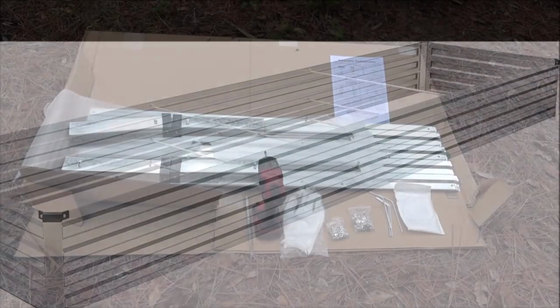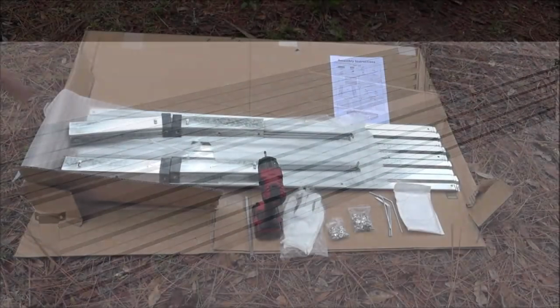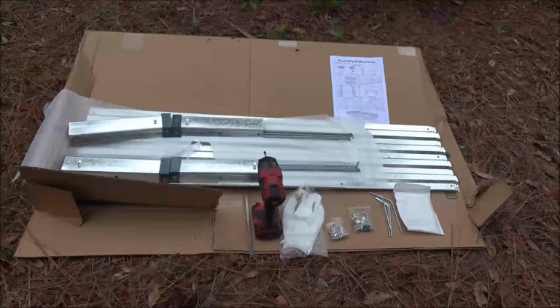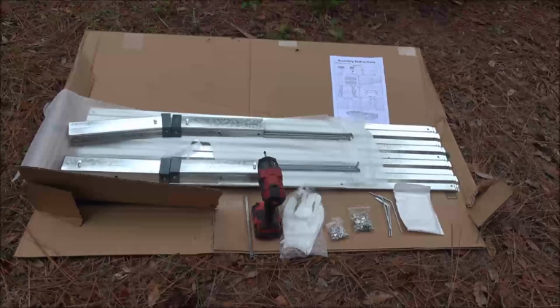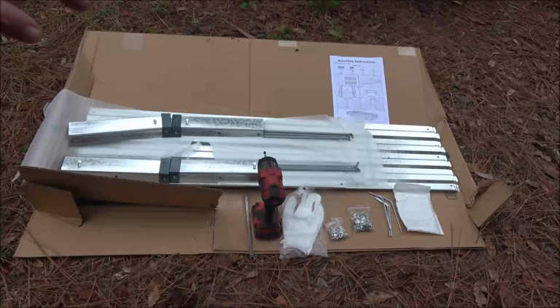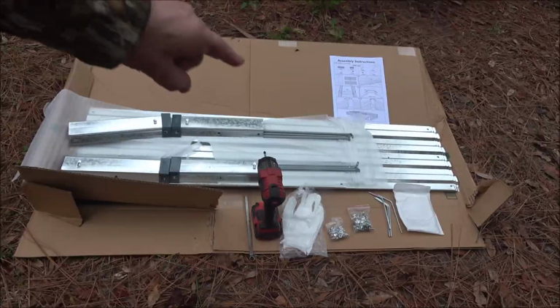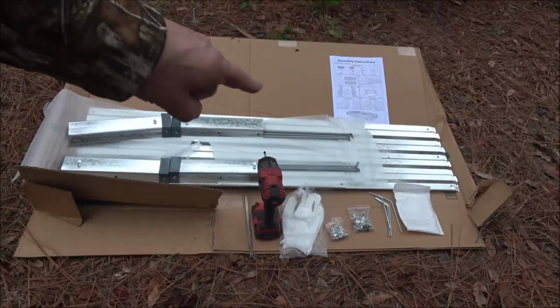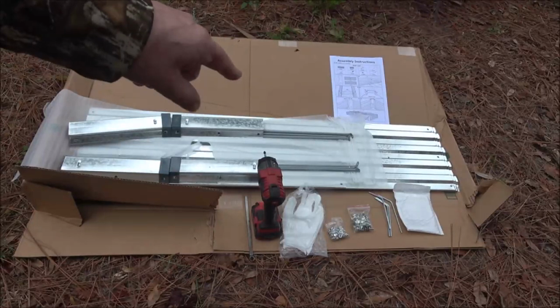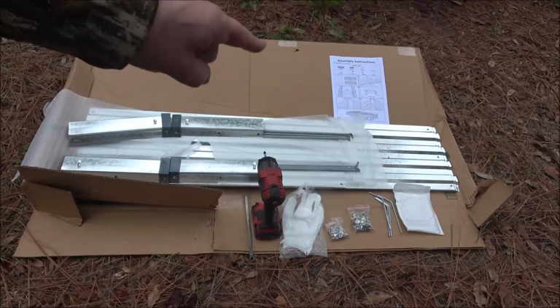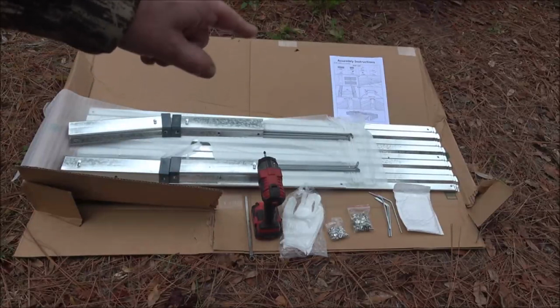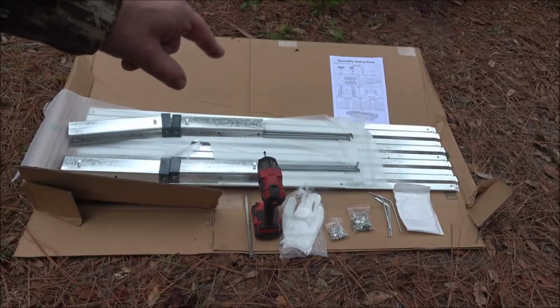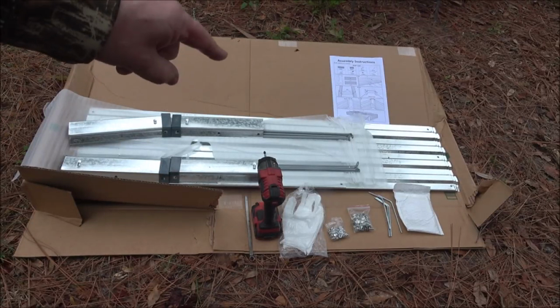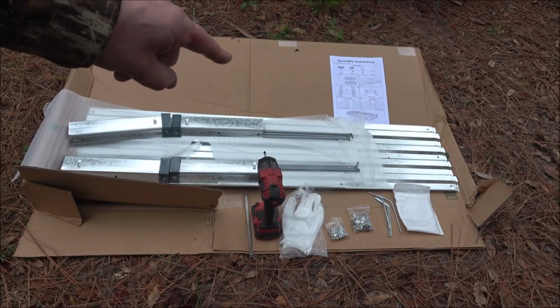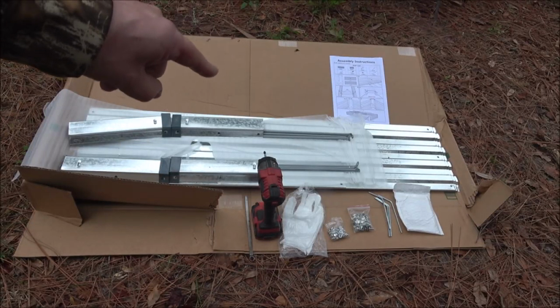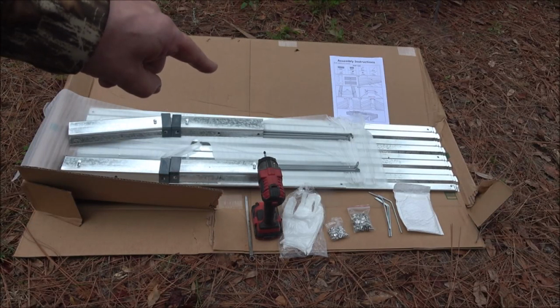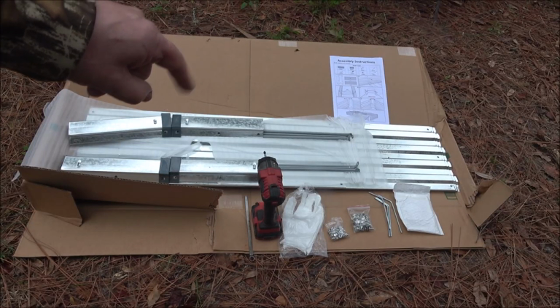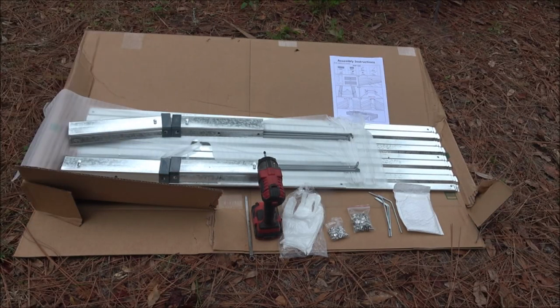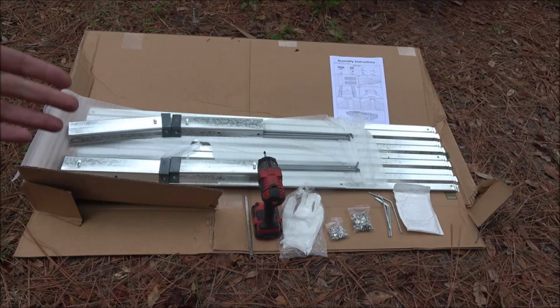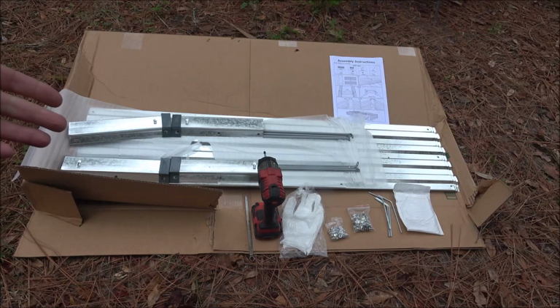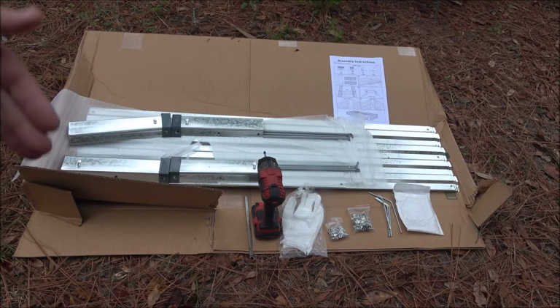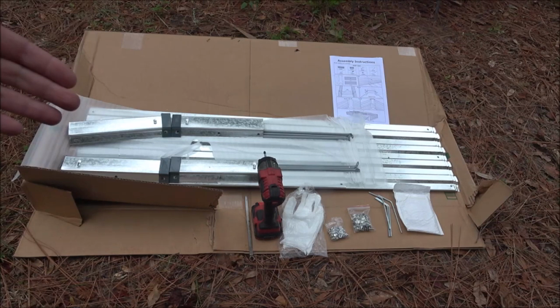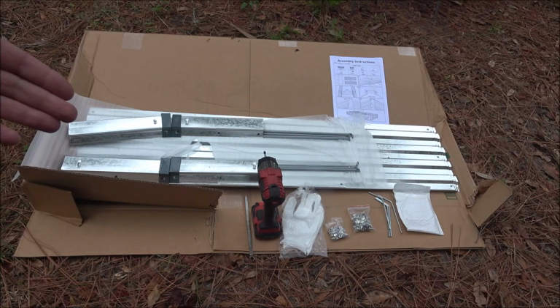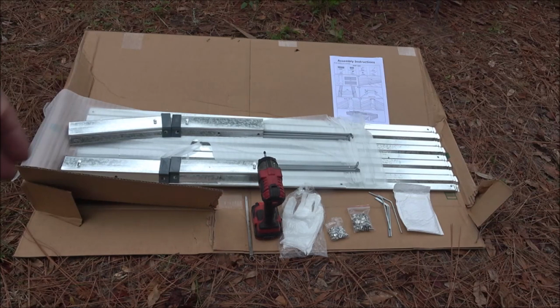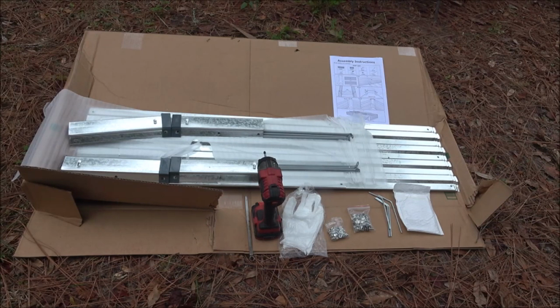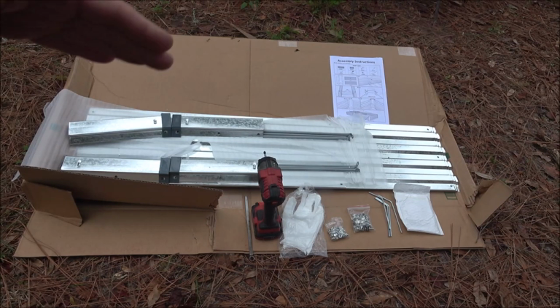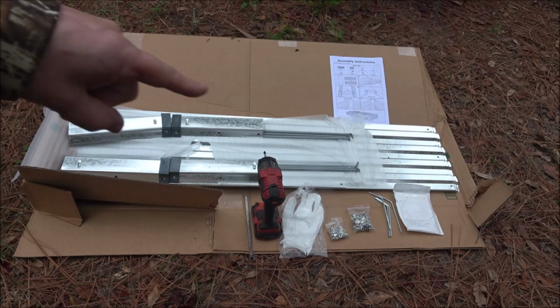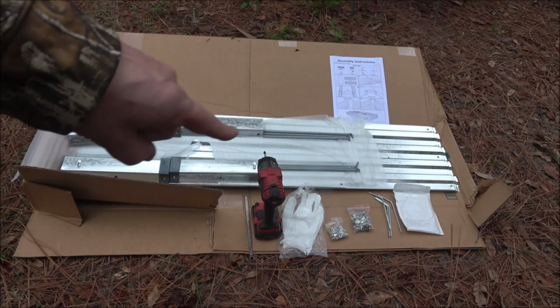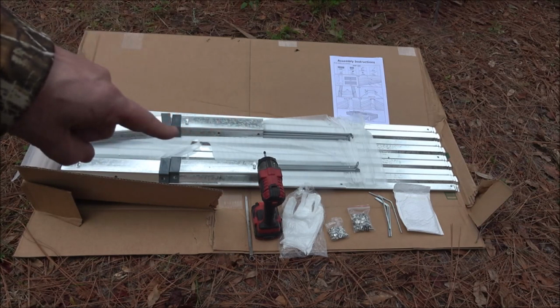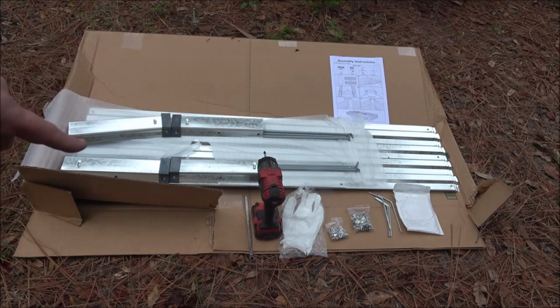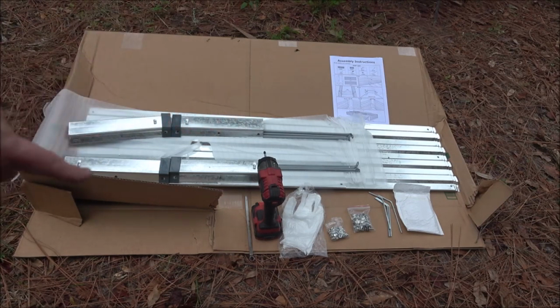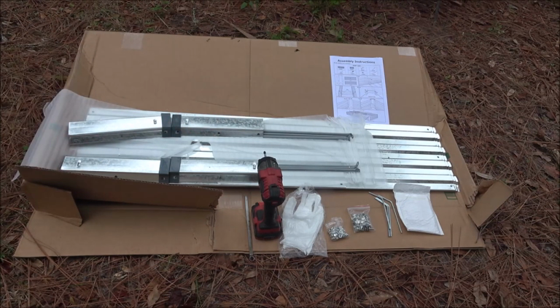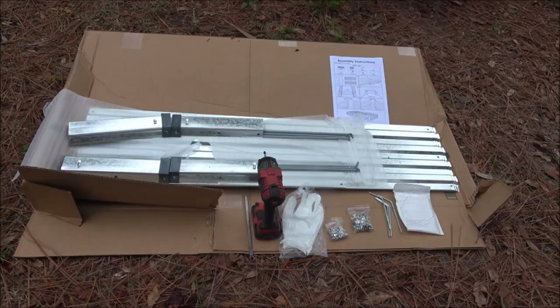Hello everyone. Today we're going to be putting together this metal raised garden bed. It's very simple, very easy to use, and I'll show you what comes with it and what you'll need to put it together.